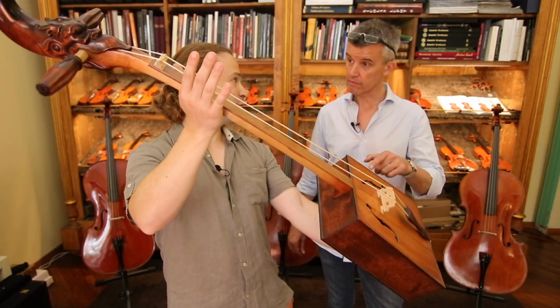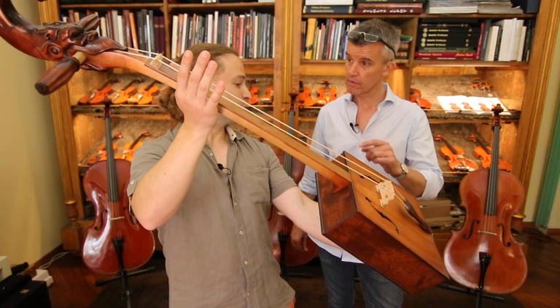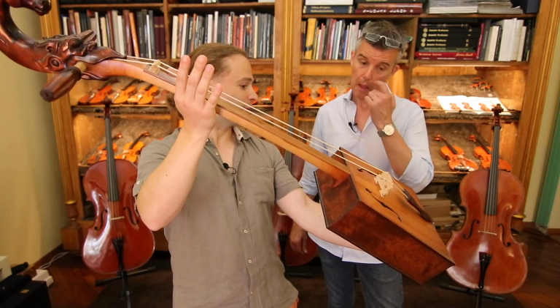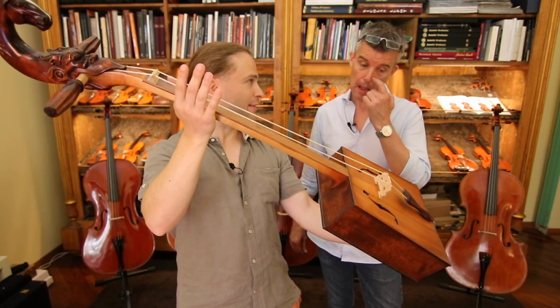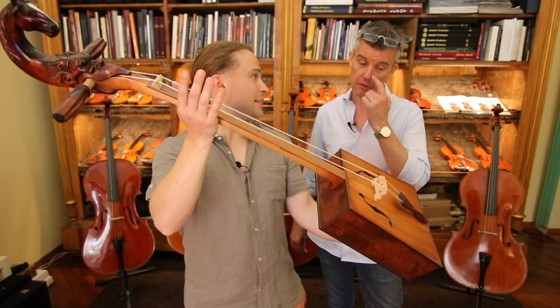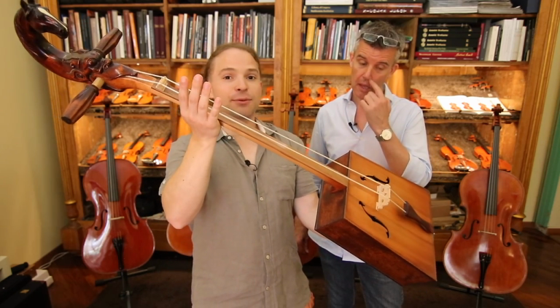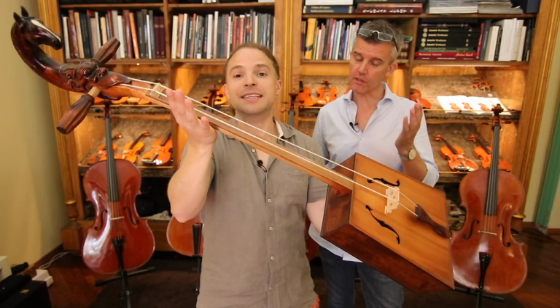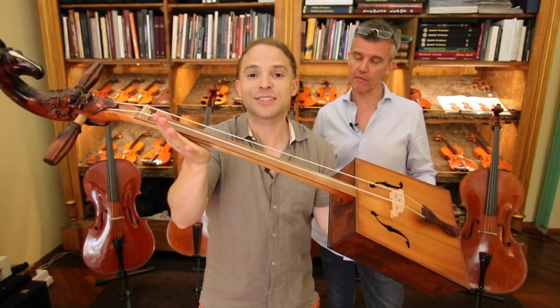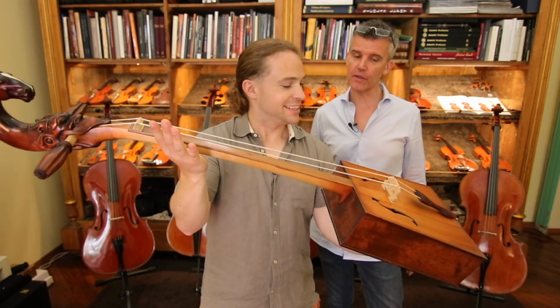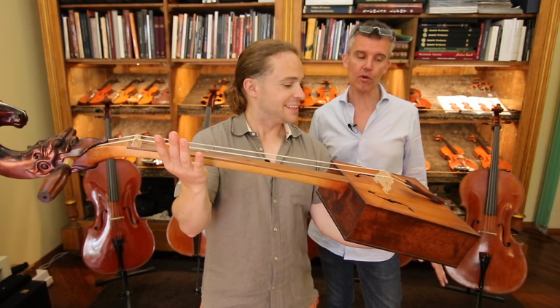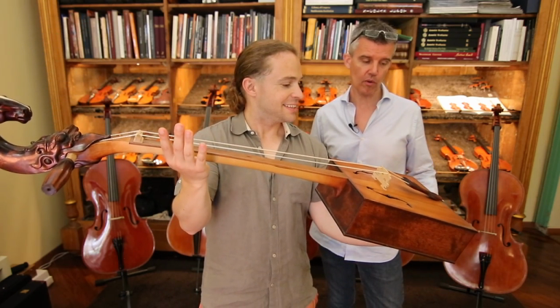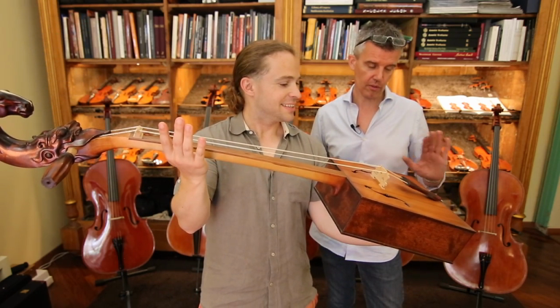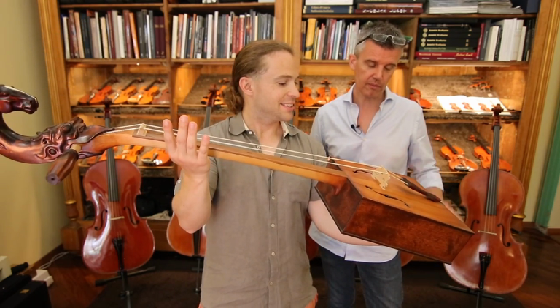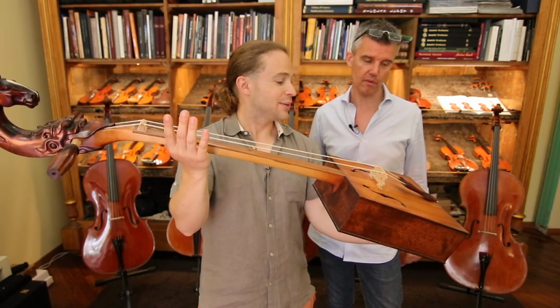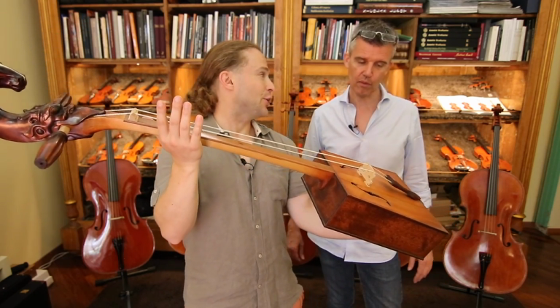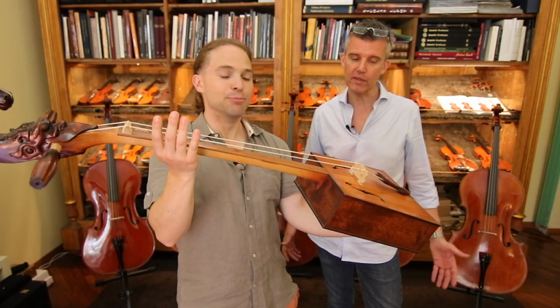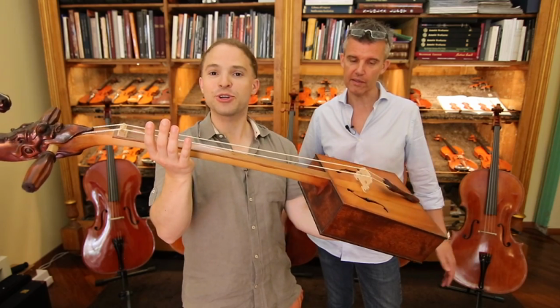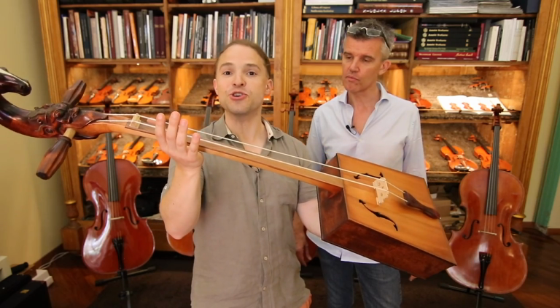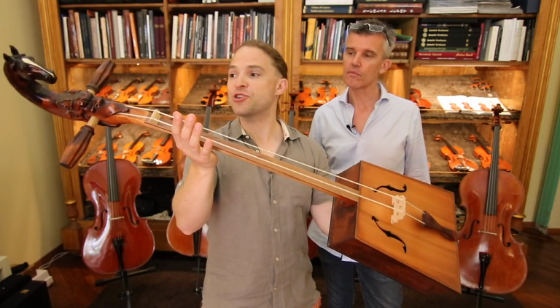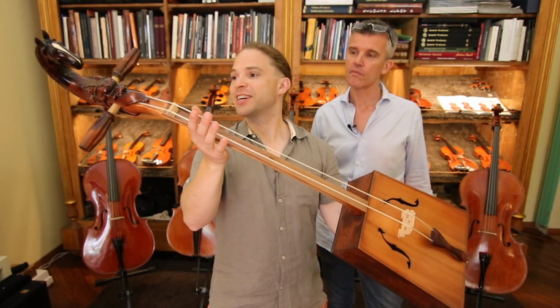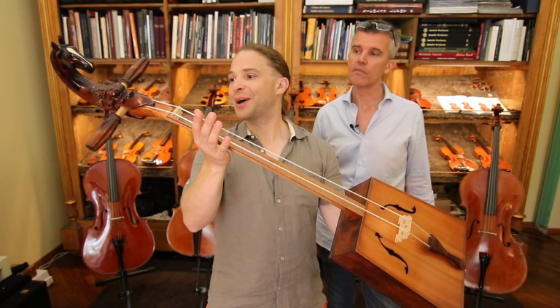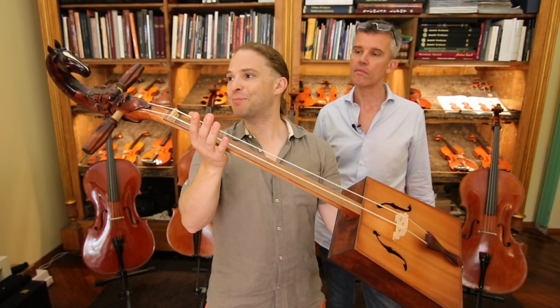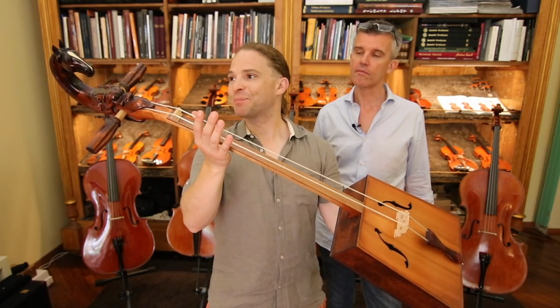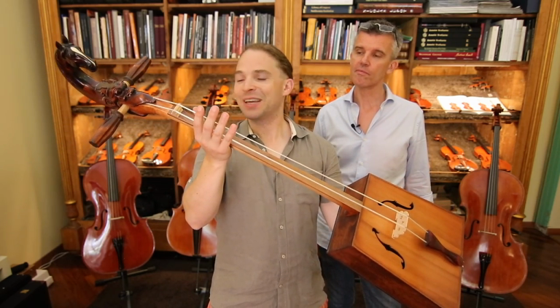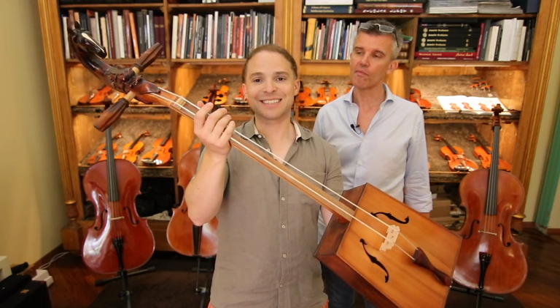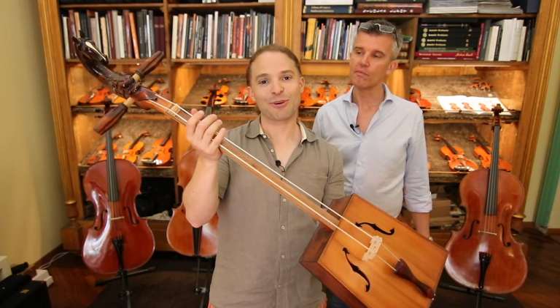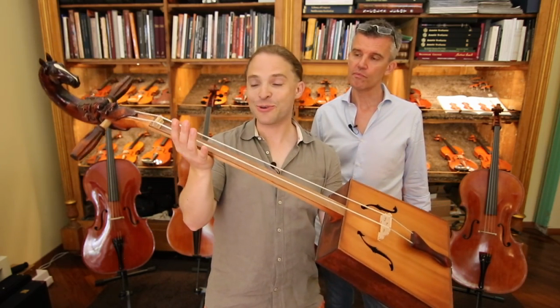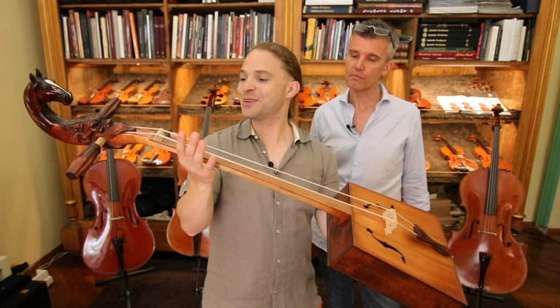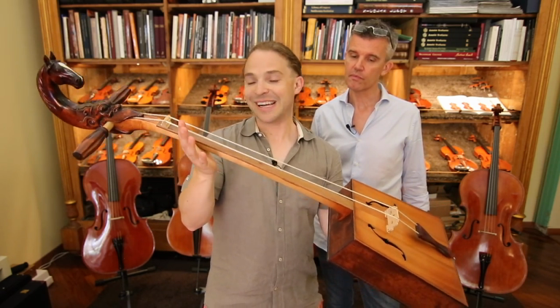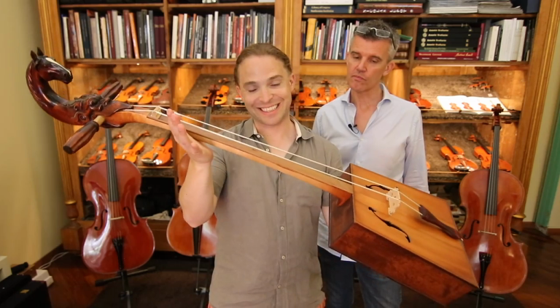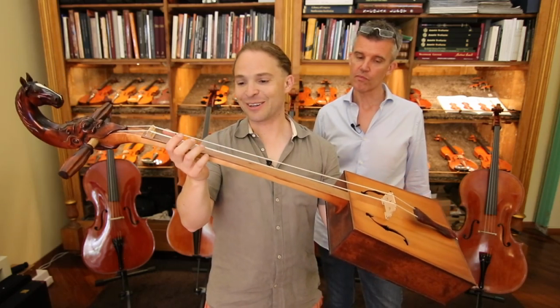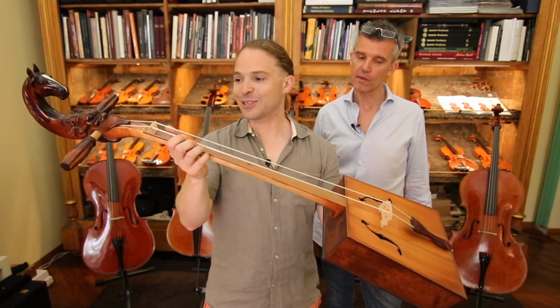There's no English word for it. What is the English? Violino-Mongolo? No, it's a Morin Khuur. If you've heard of the Mongols, this is their instrument.